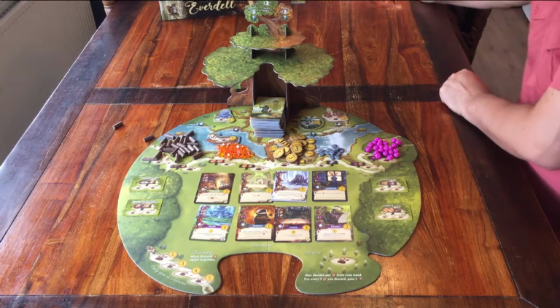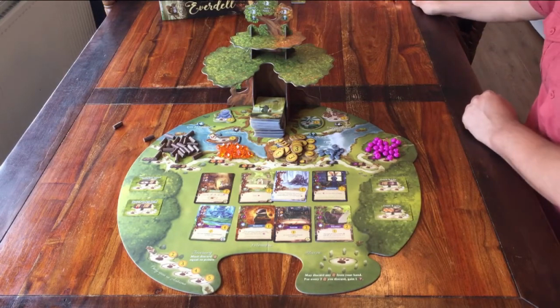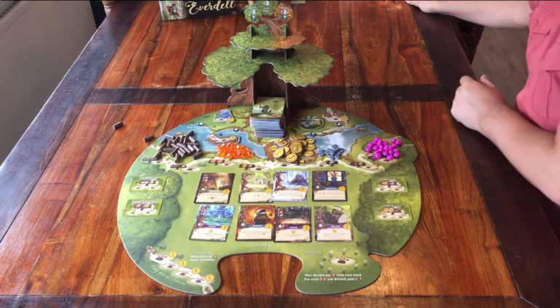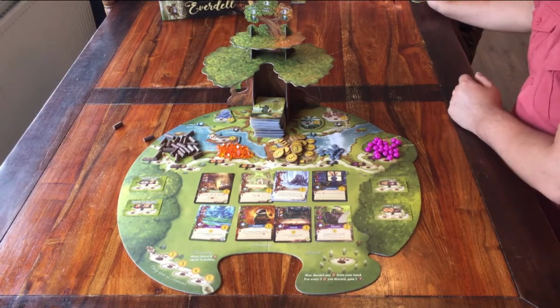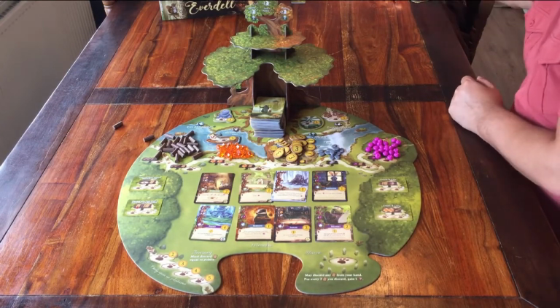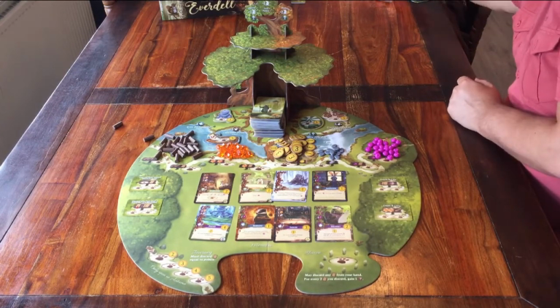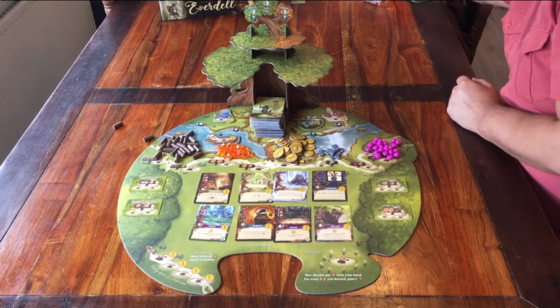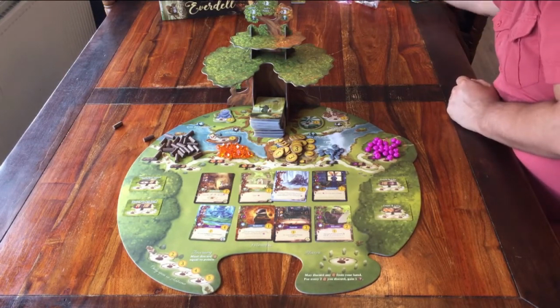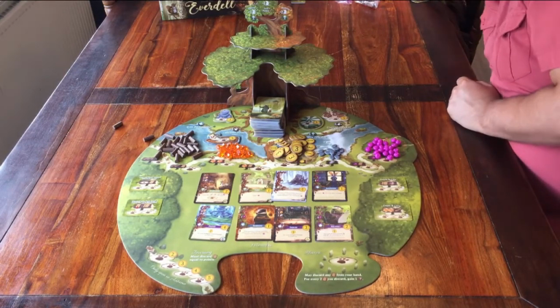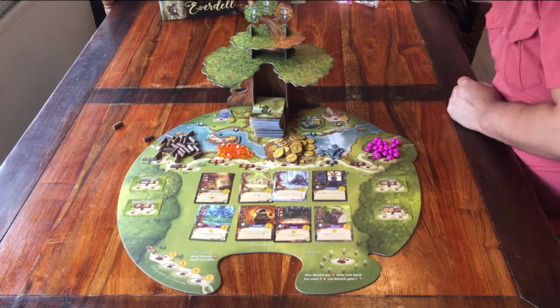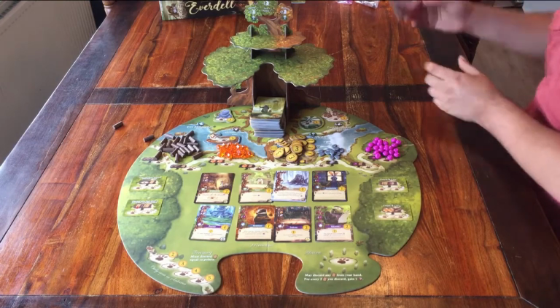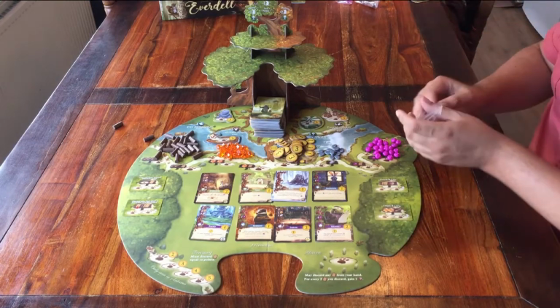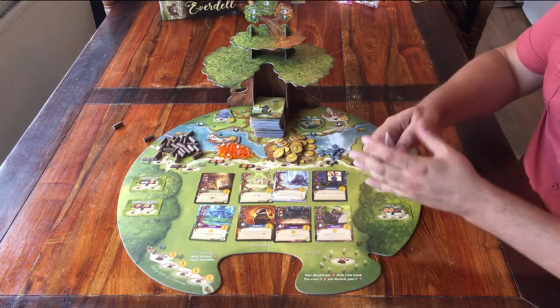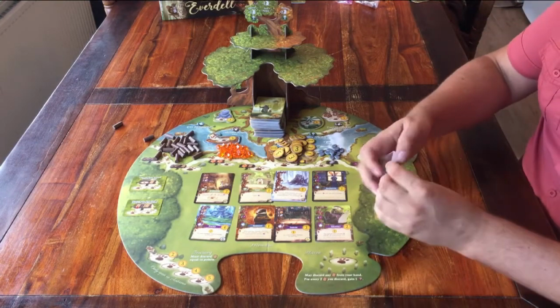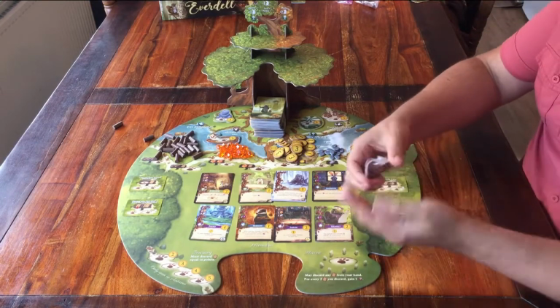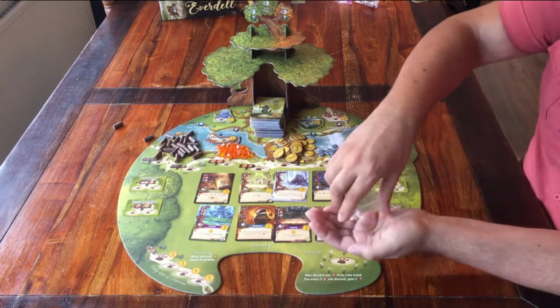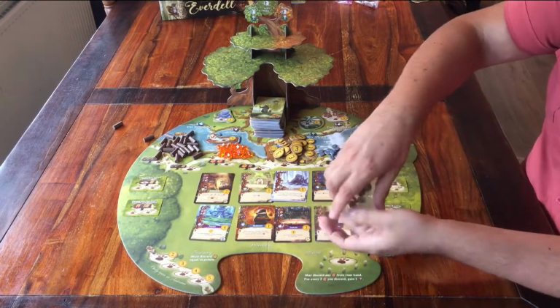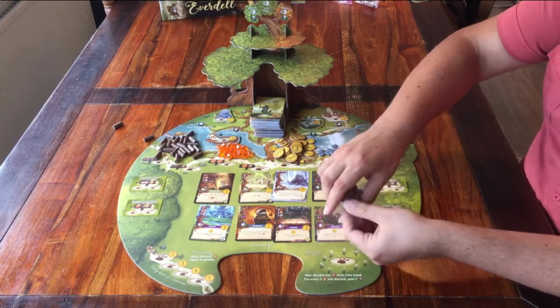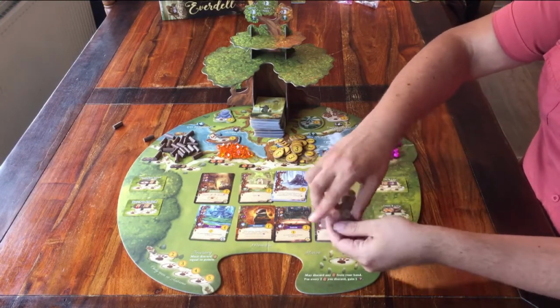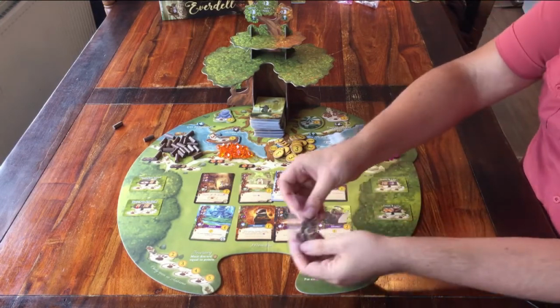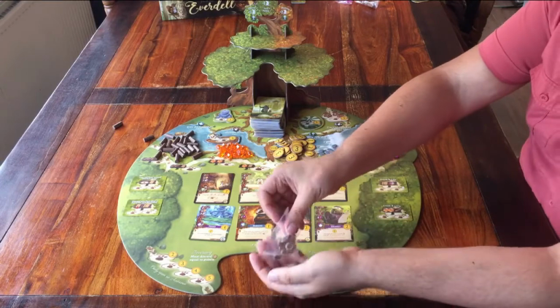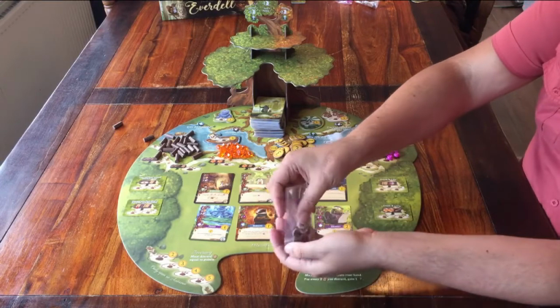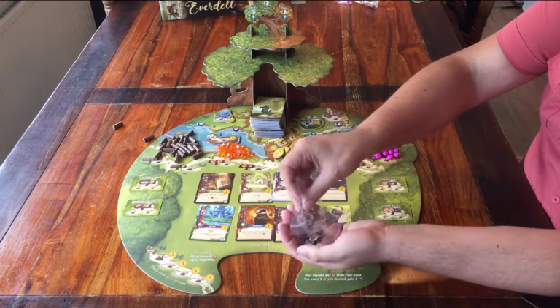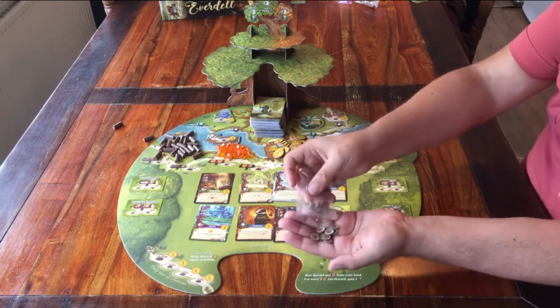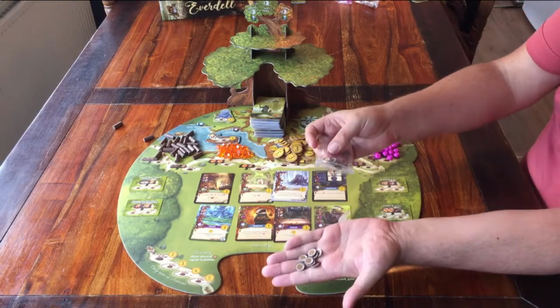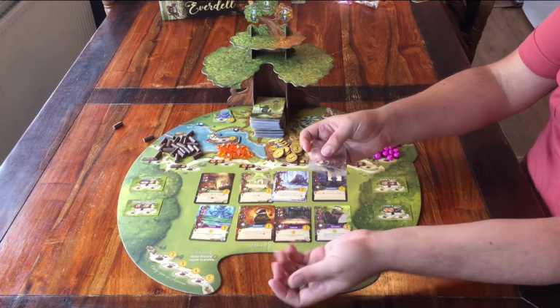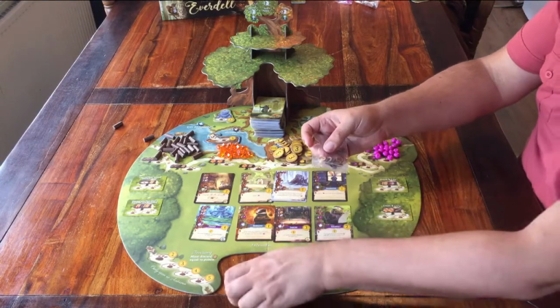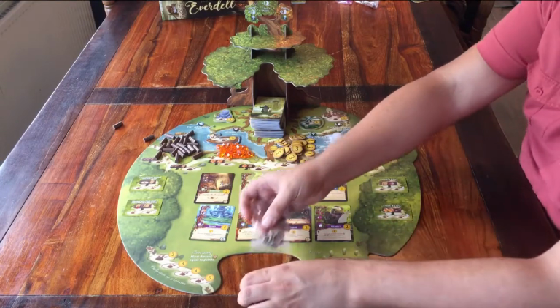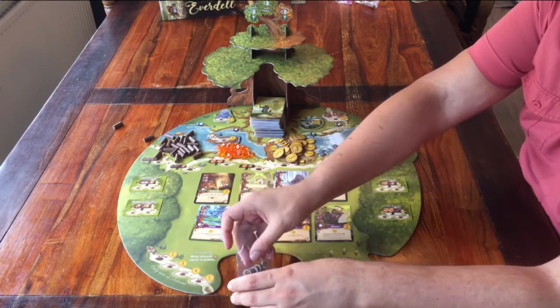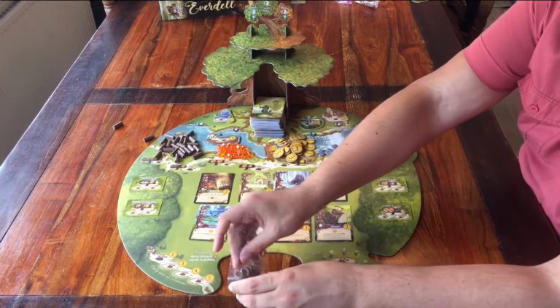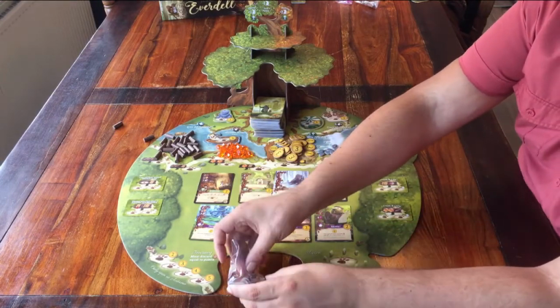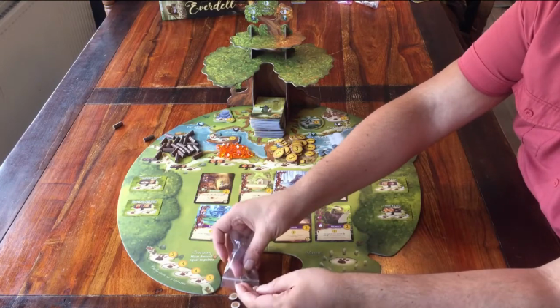There are some tokens that go next to the game board. You have these small circles — the occupied tokens. I always place them here, under this space where you discard cards.